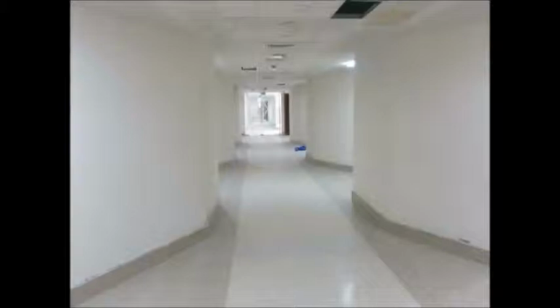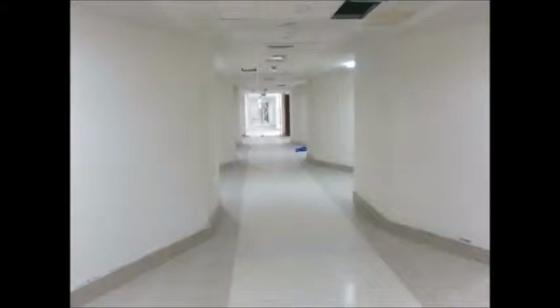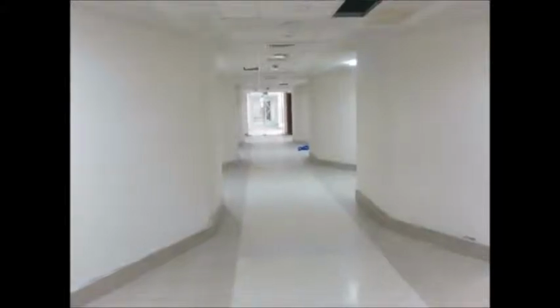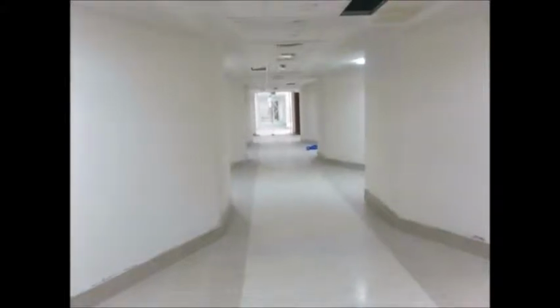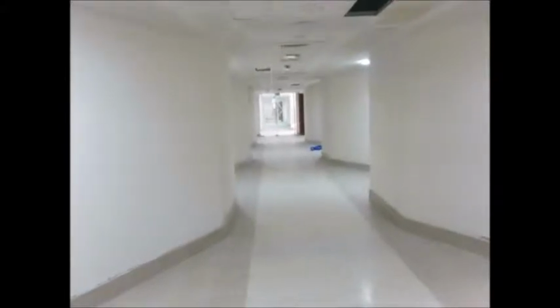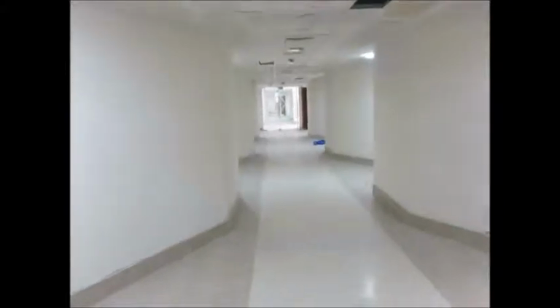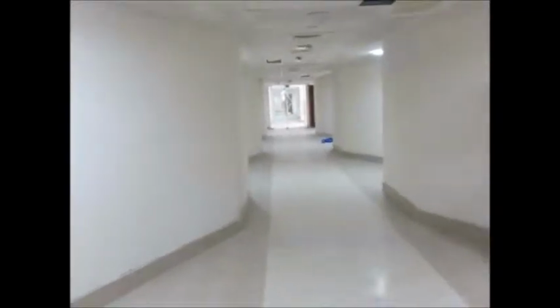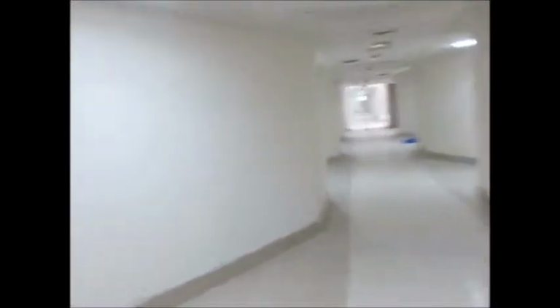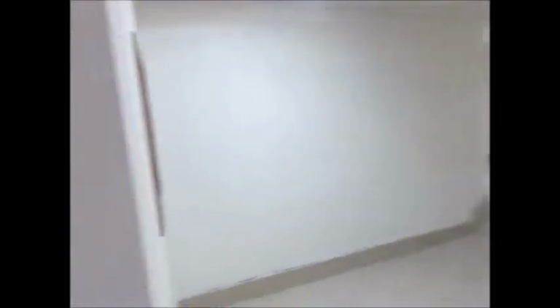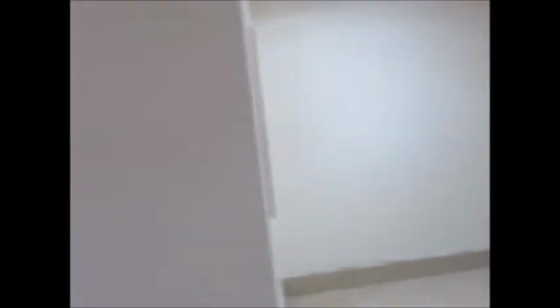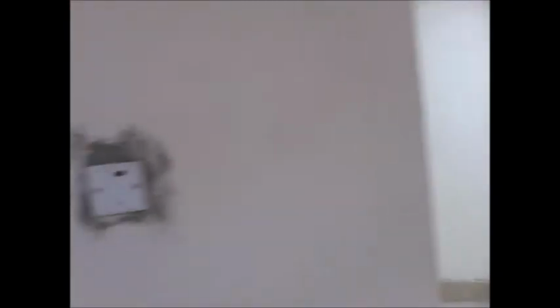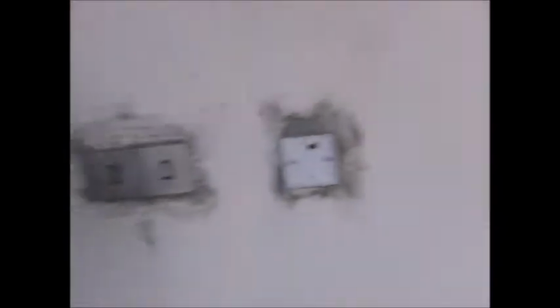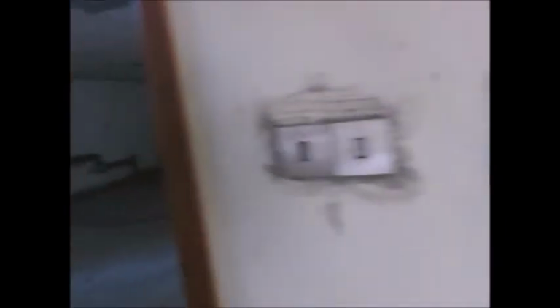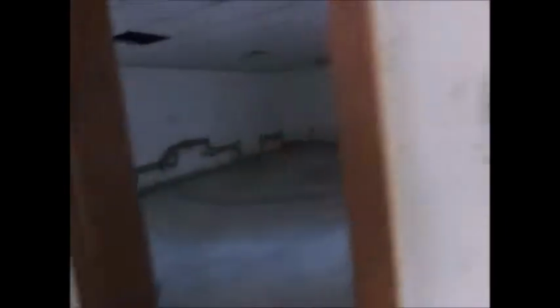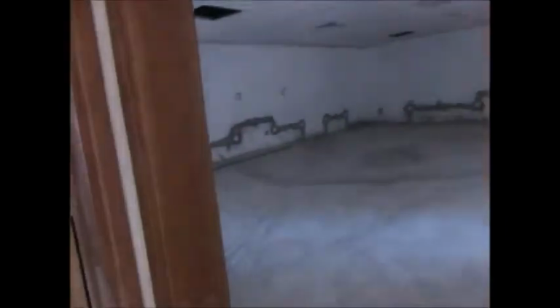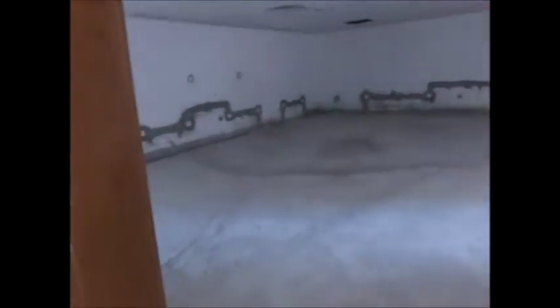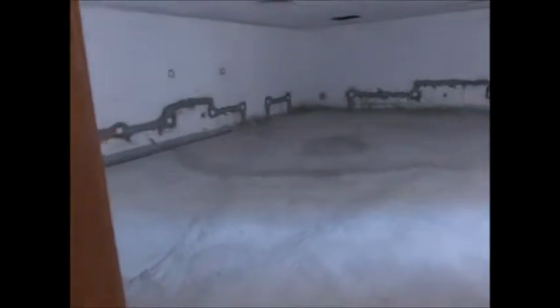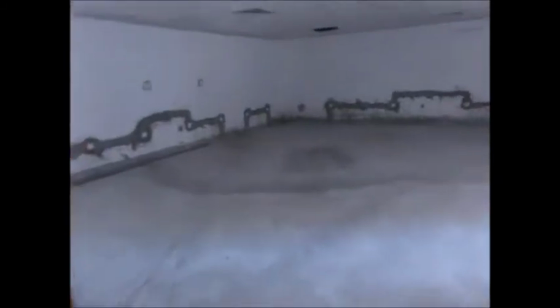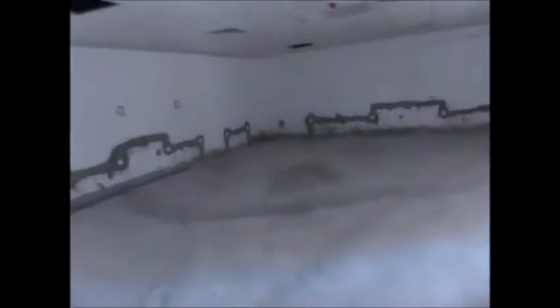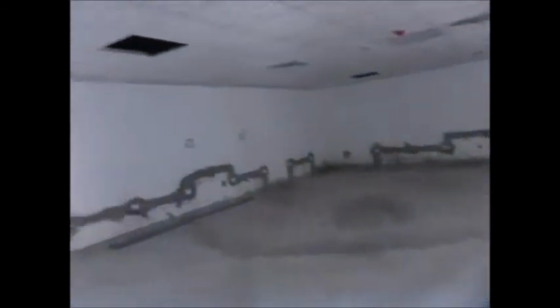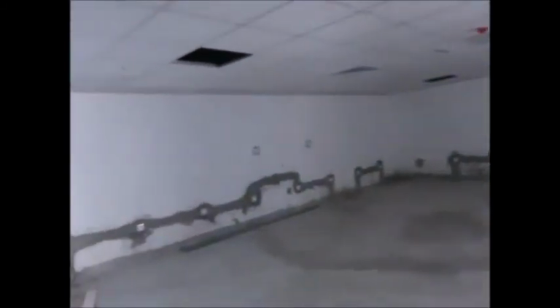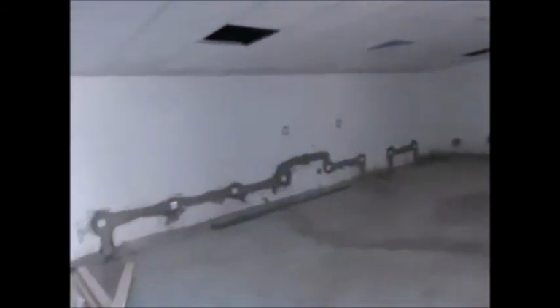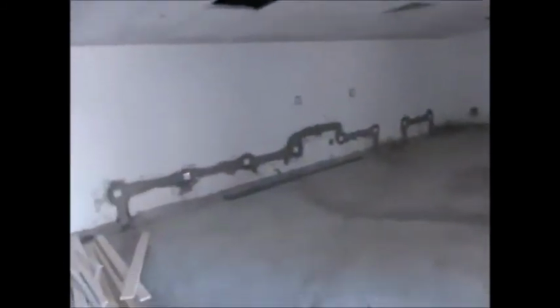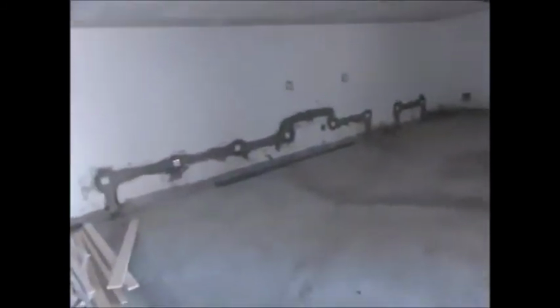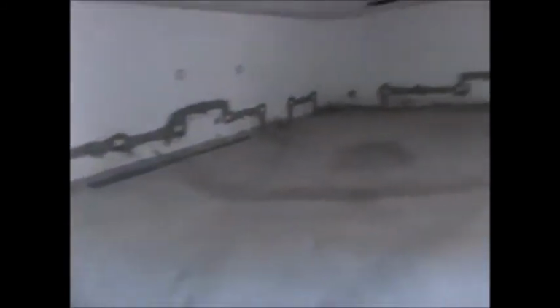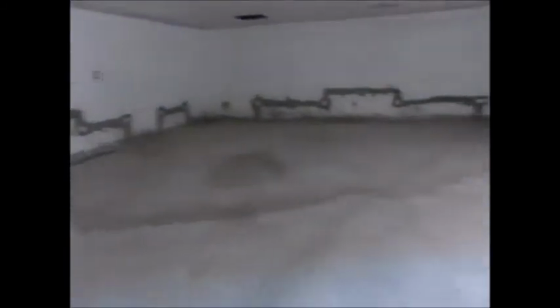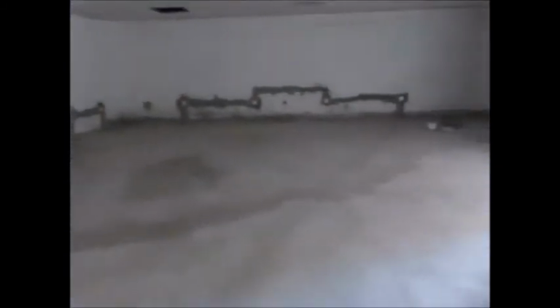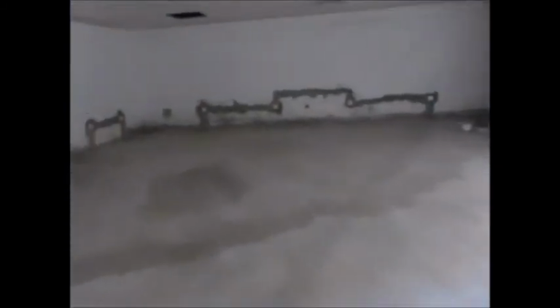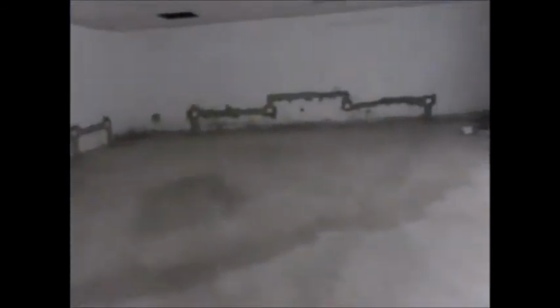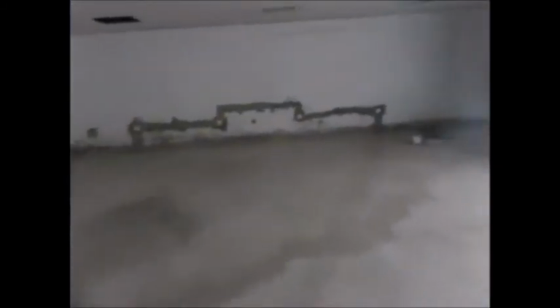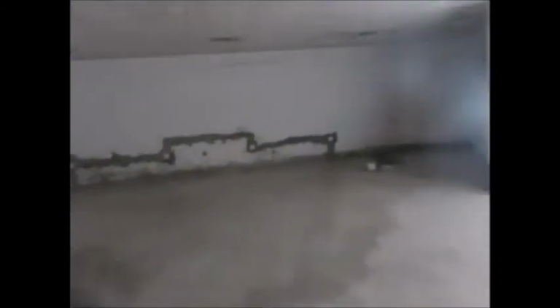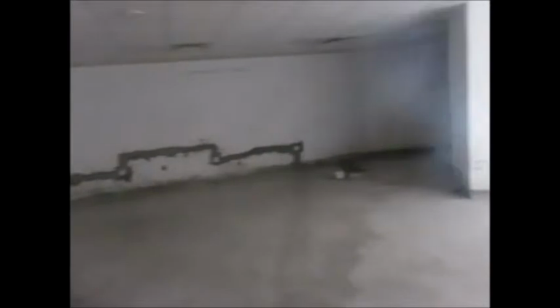So here we are on the first floor of Tower B. Potentially this might be the gym, we're not sure. It's a good size.